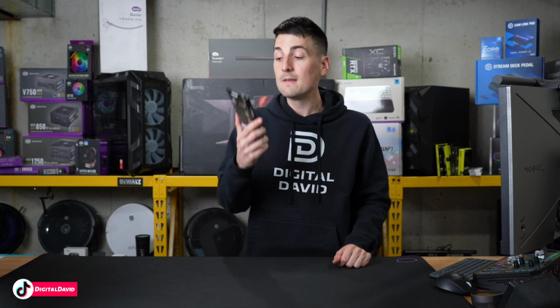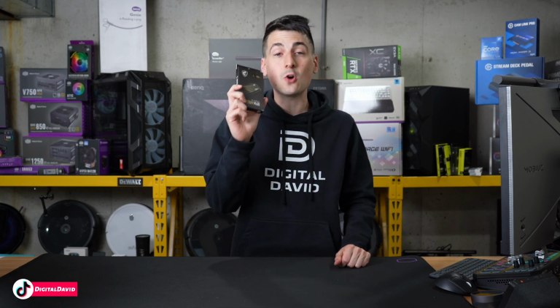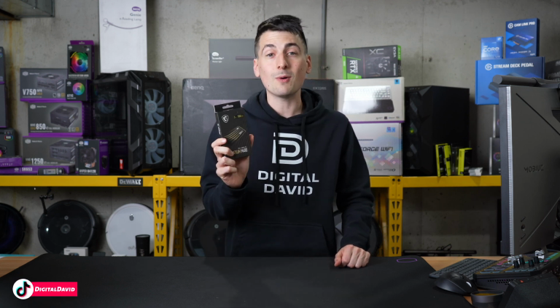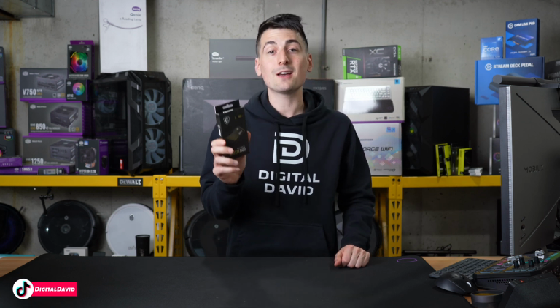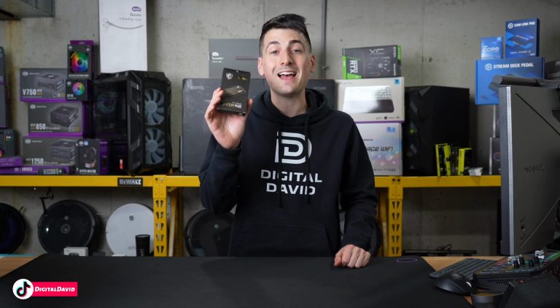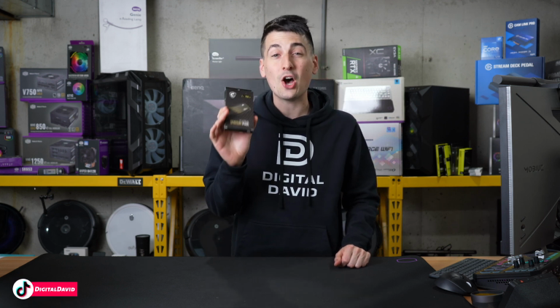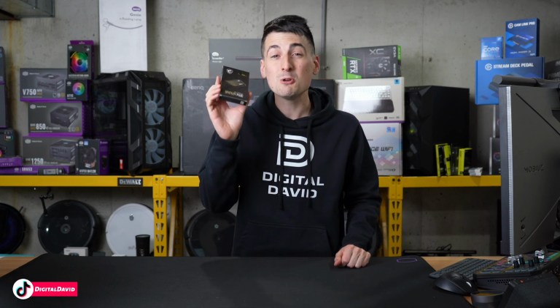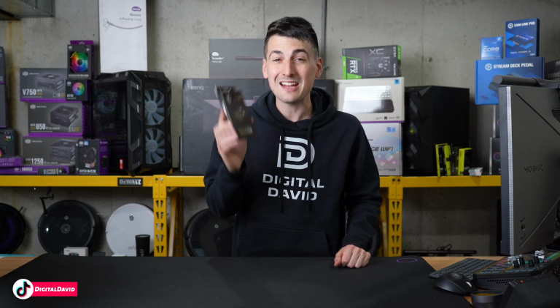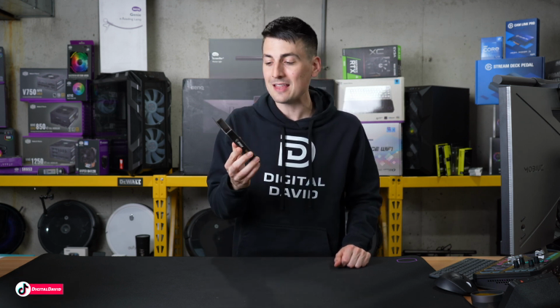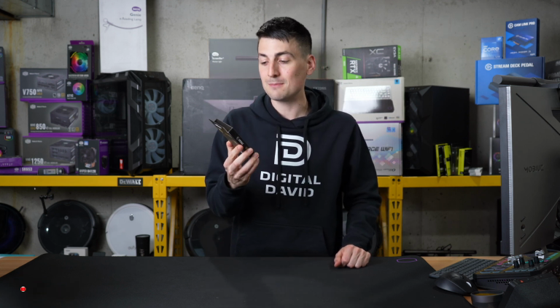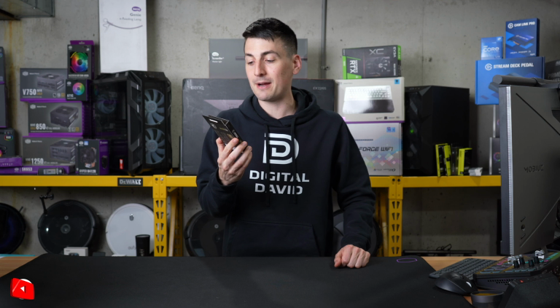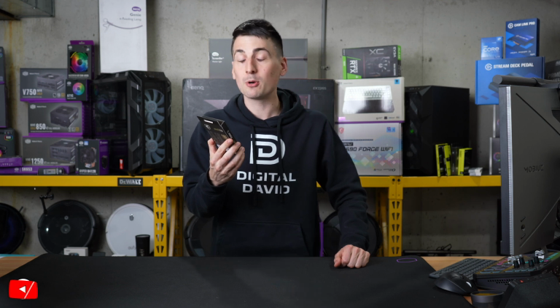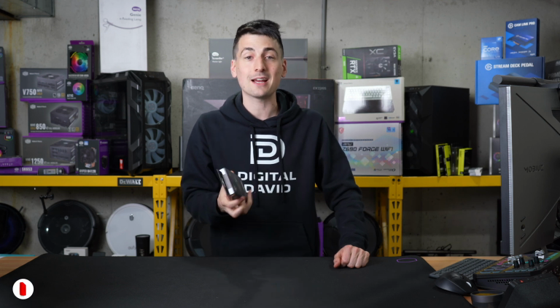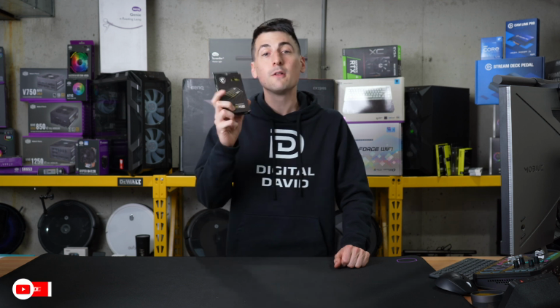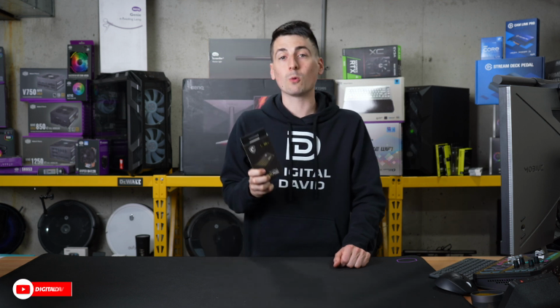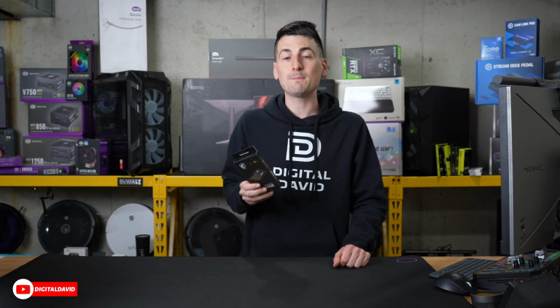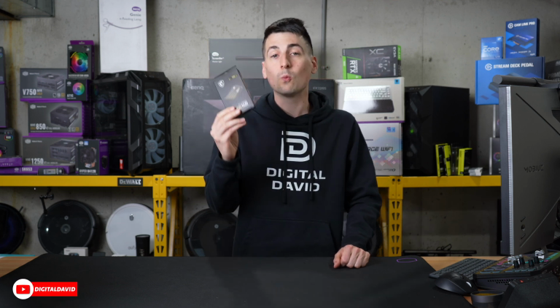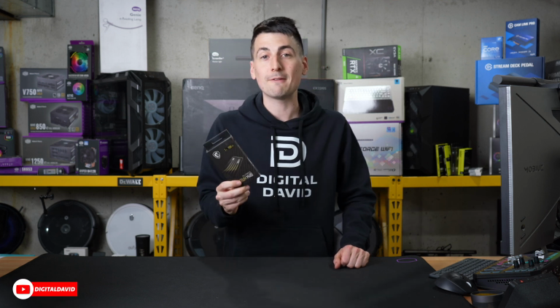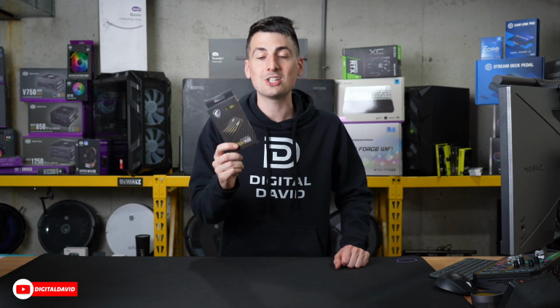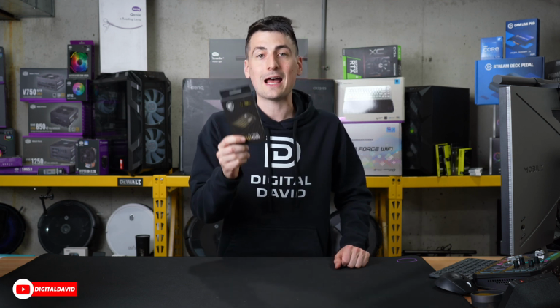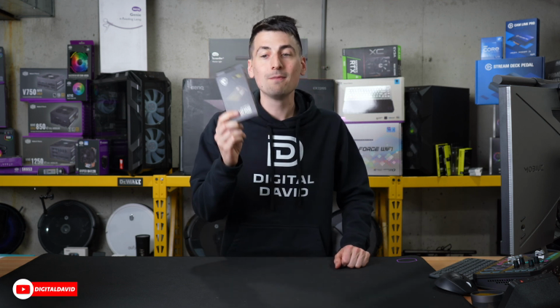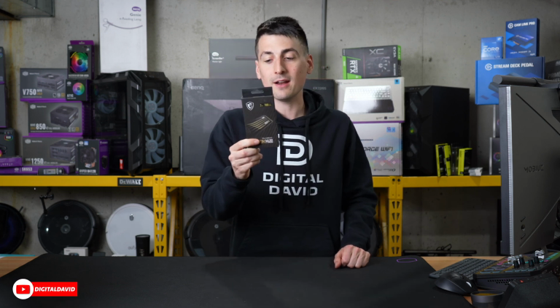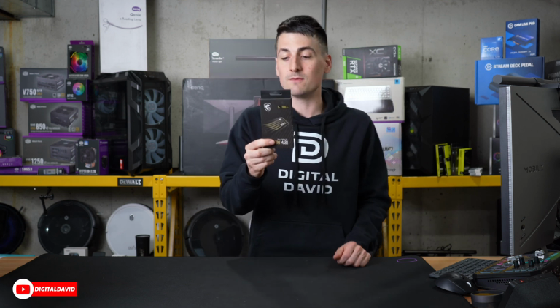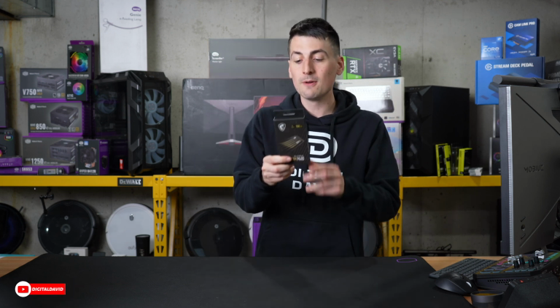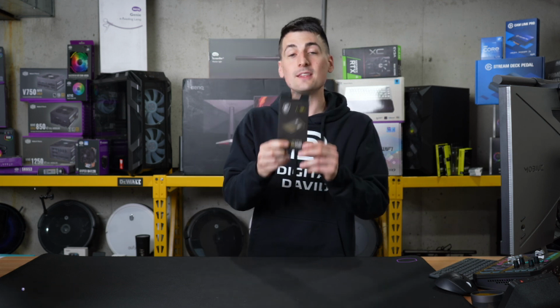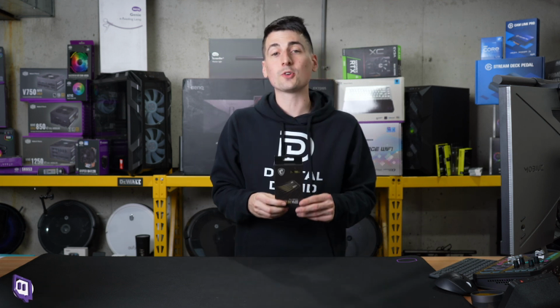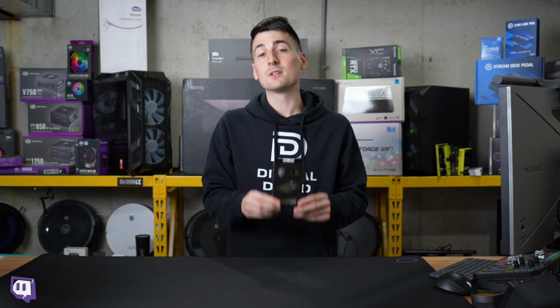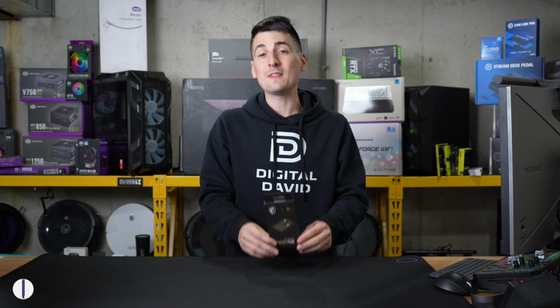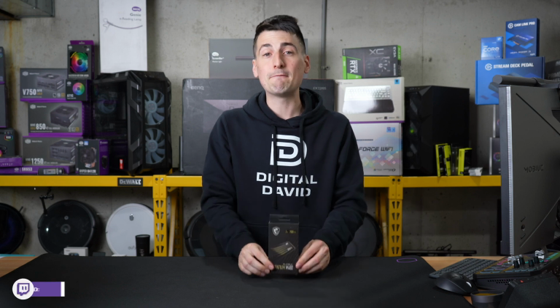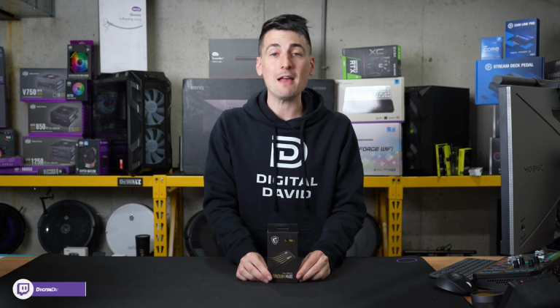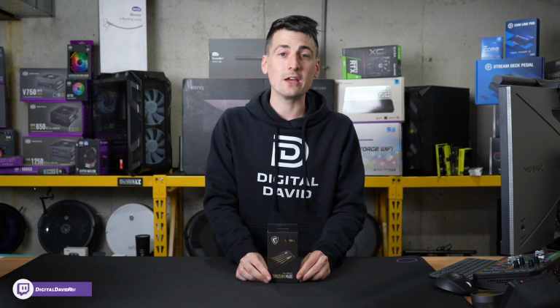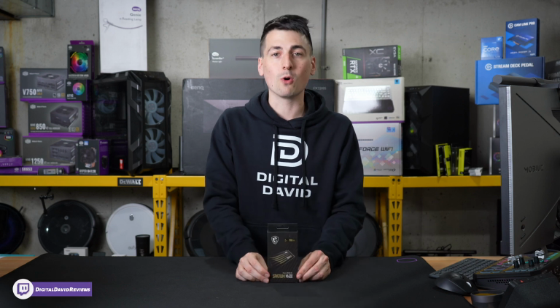It's also advertised at up to 7,000 megabytes per second for read speeds — we're definitely going to be checking that out here in this video. And this also comes with a five-year warranty.